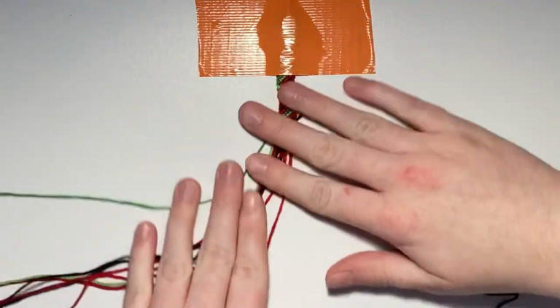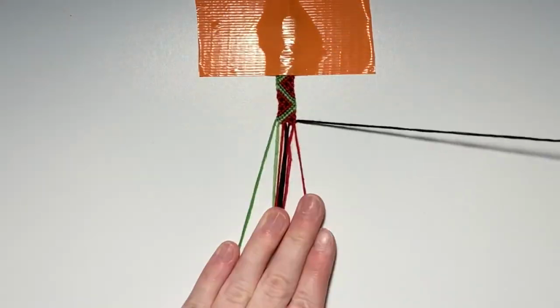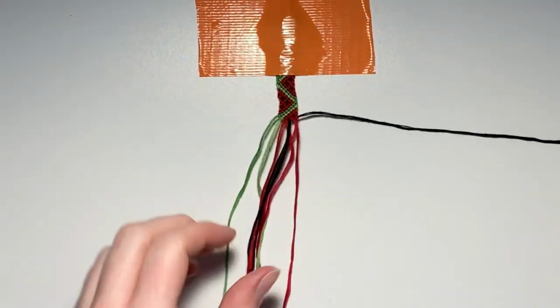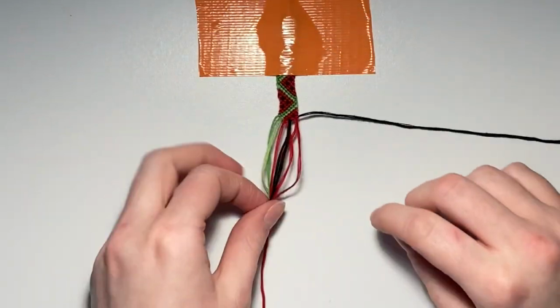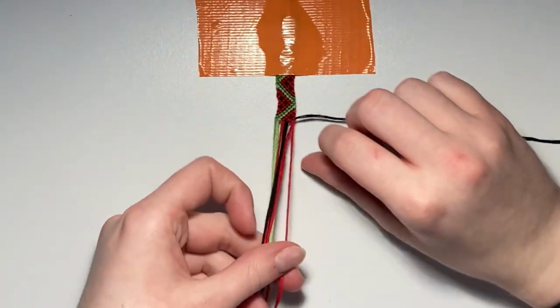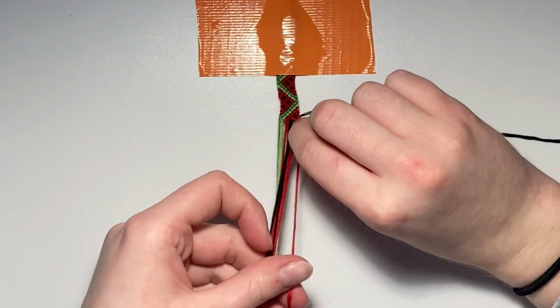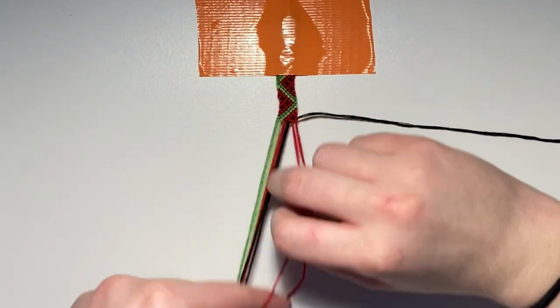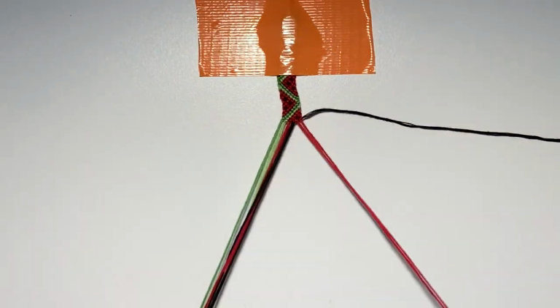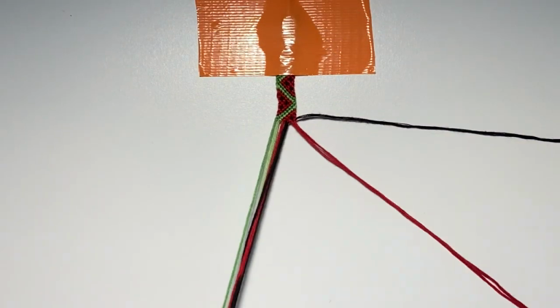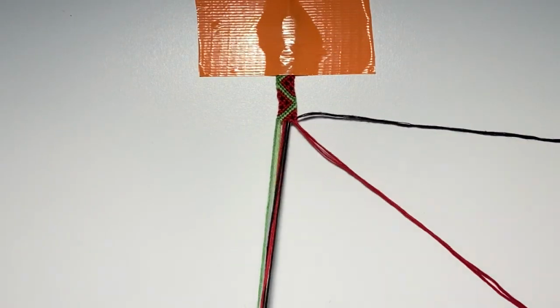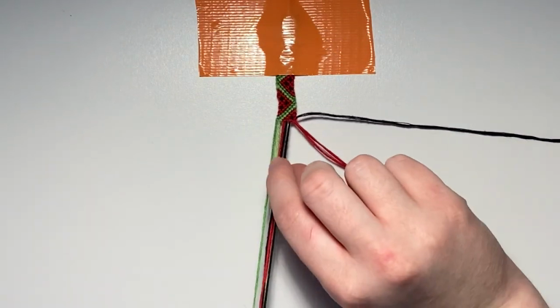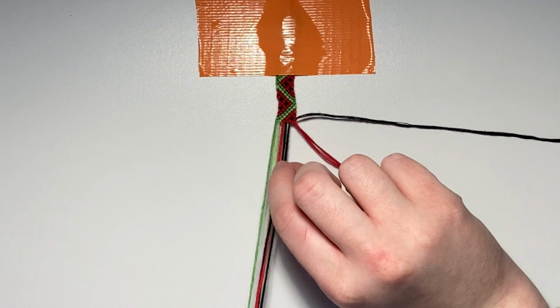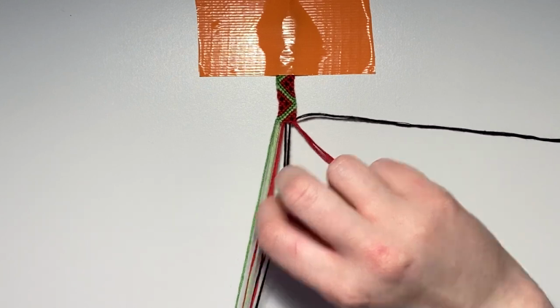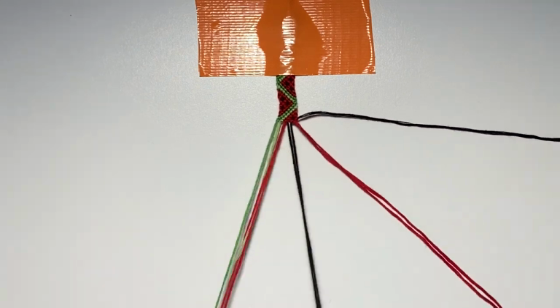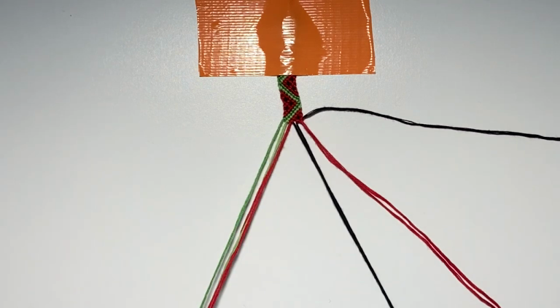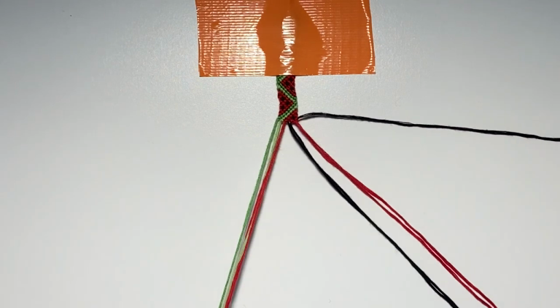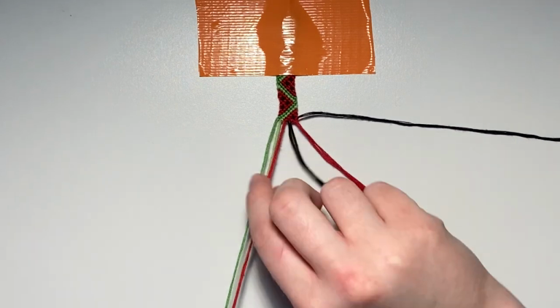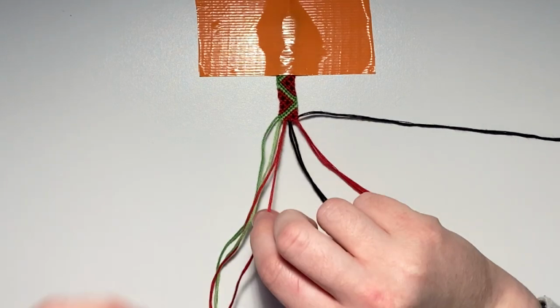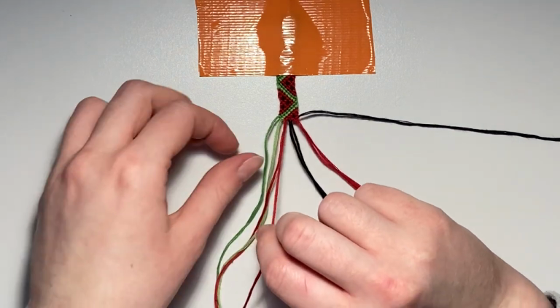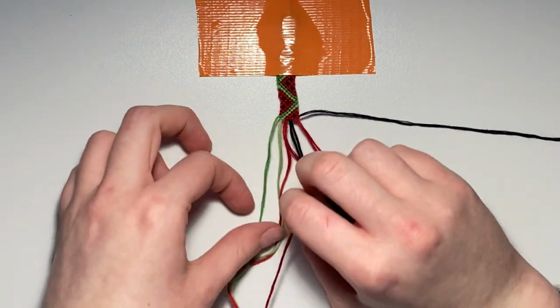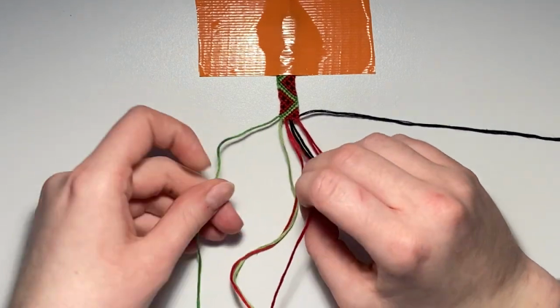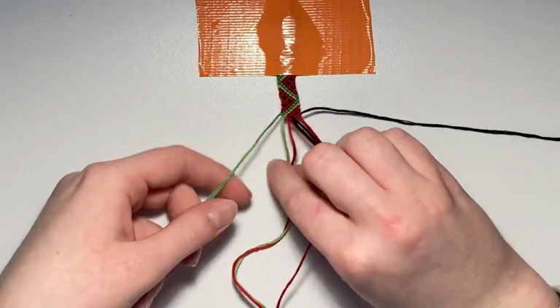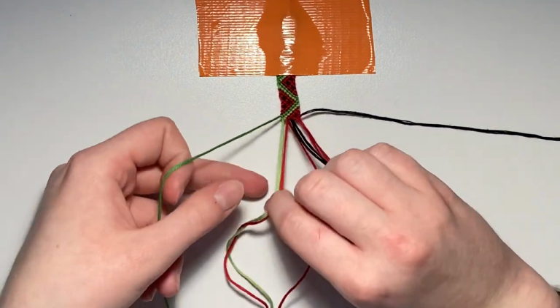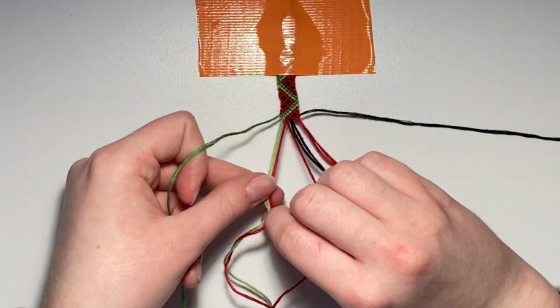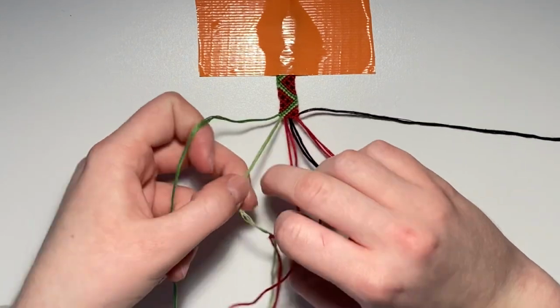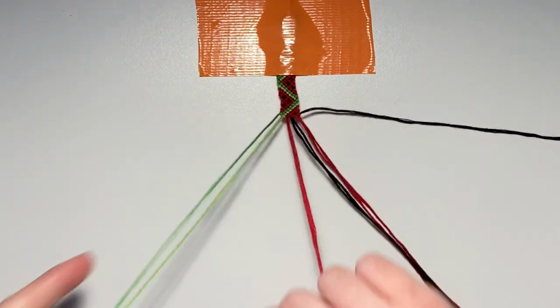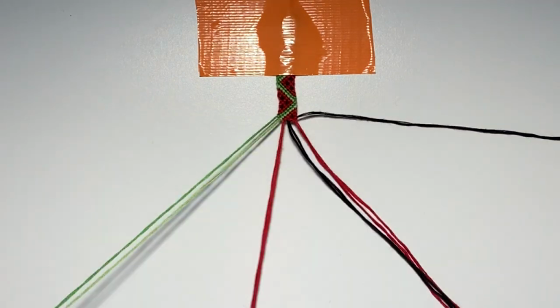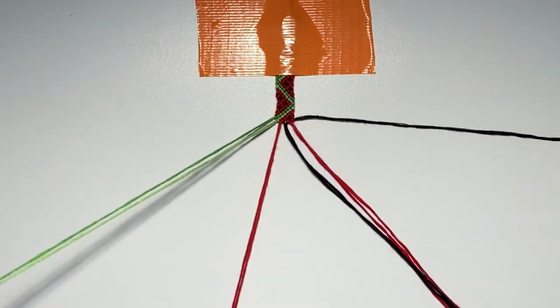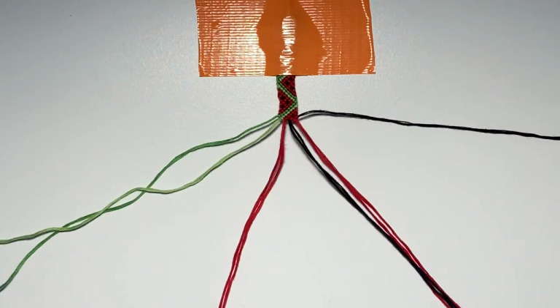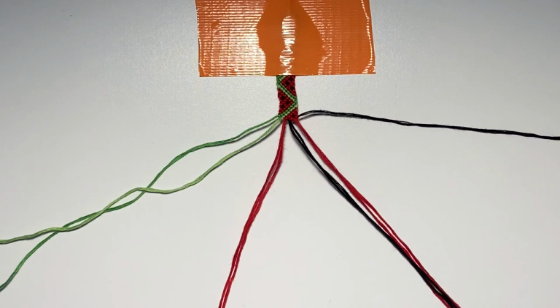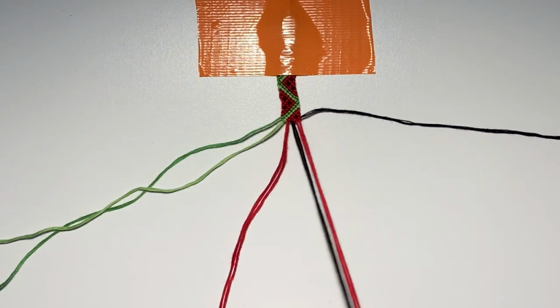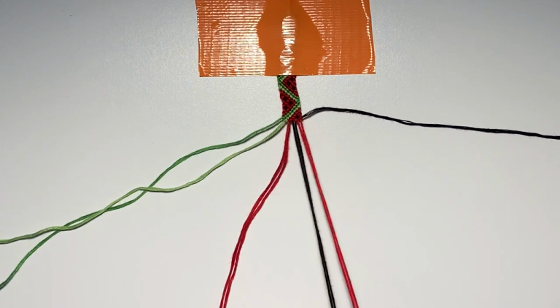That is the entire watermelon pattern complete! At this point you can go ahead and repair your strings leaving out the right outer string, then repeat the knots all the way from row one.